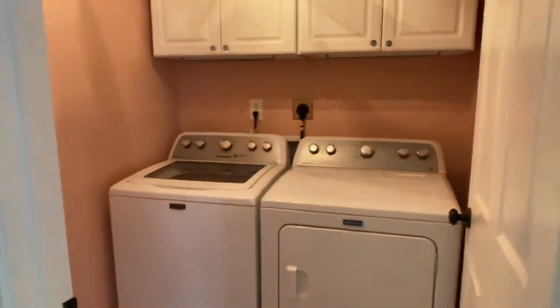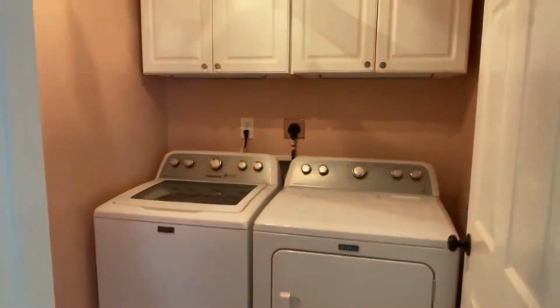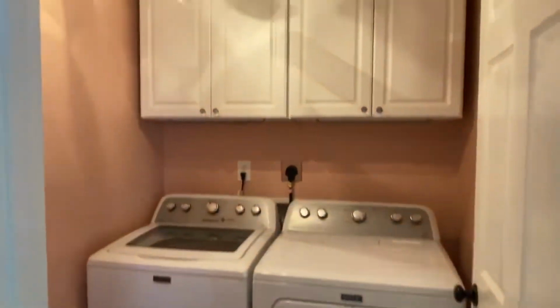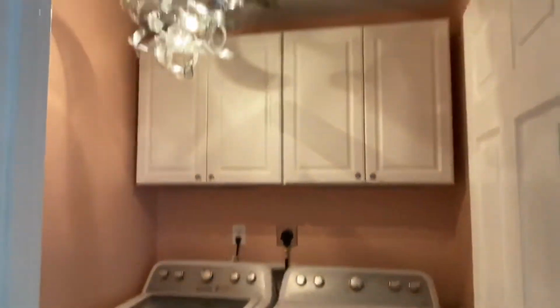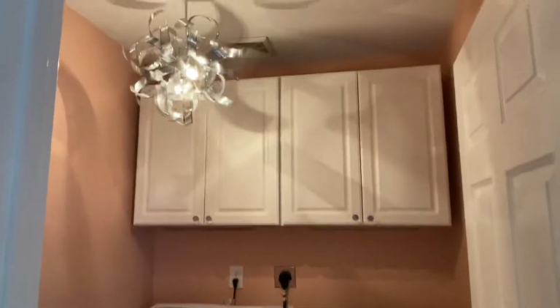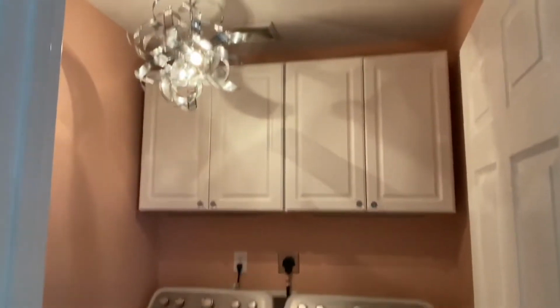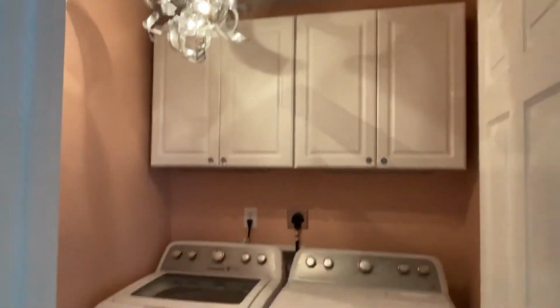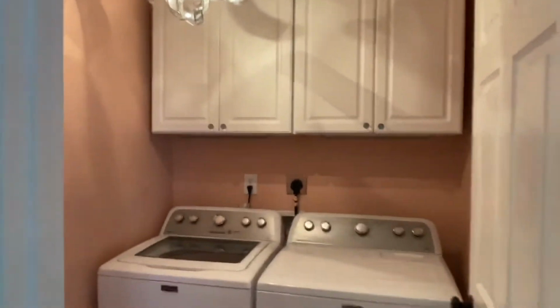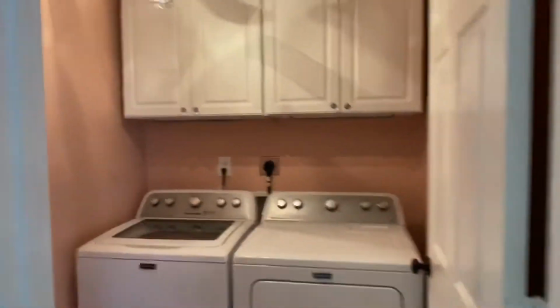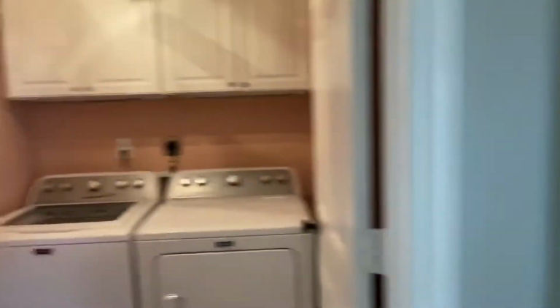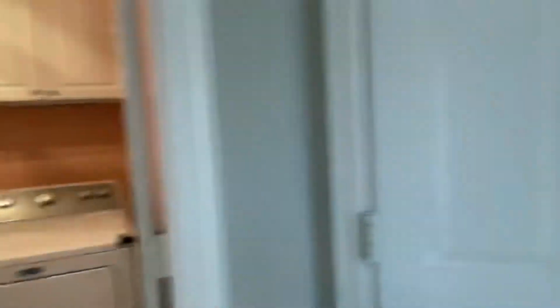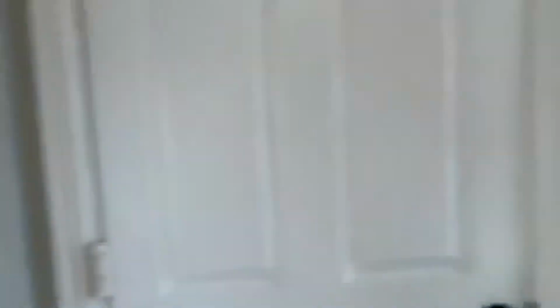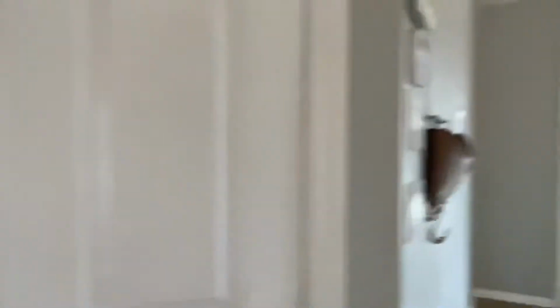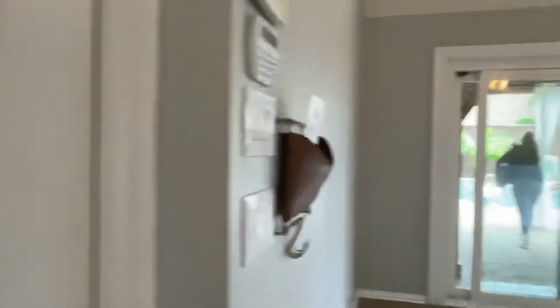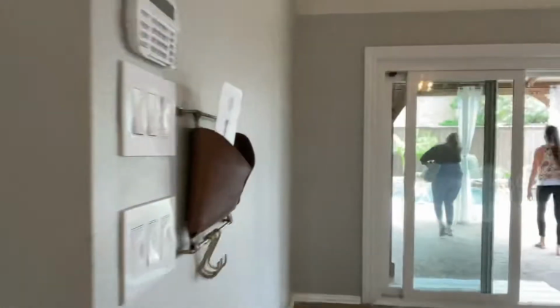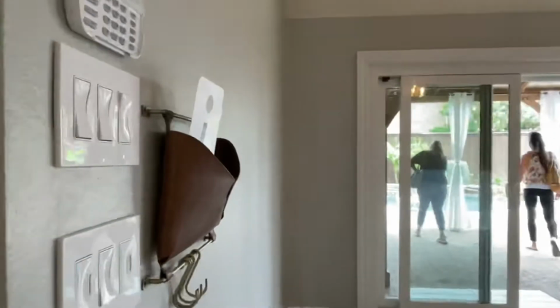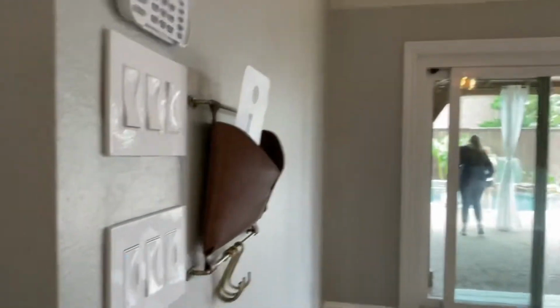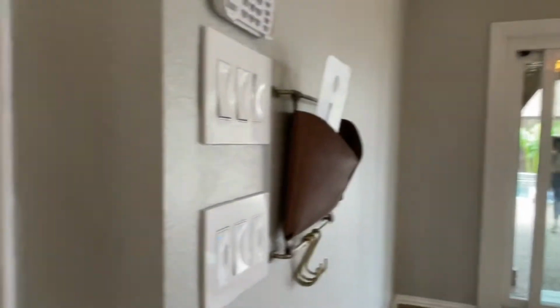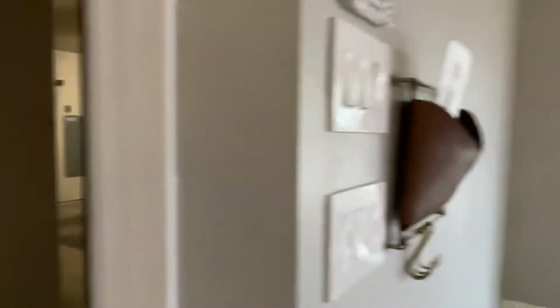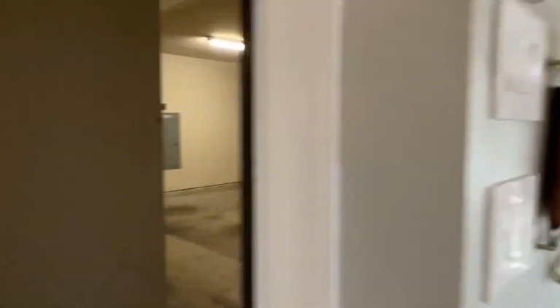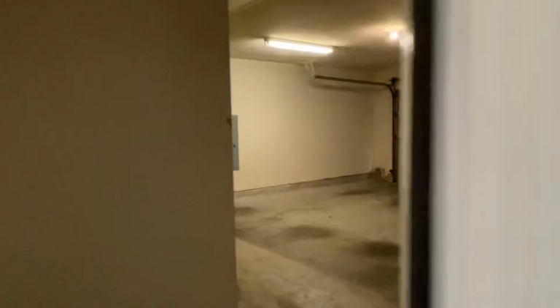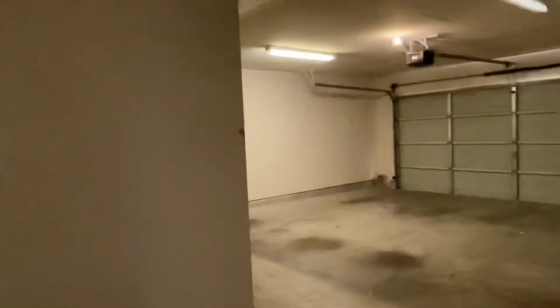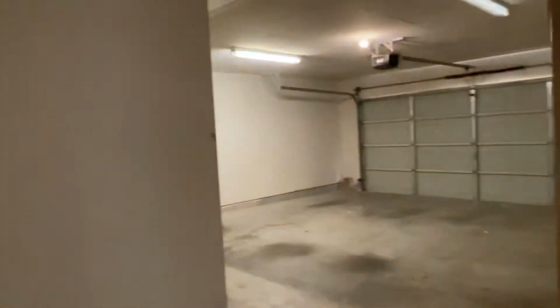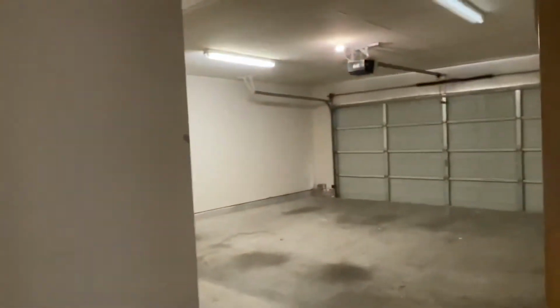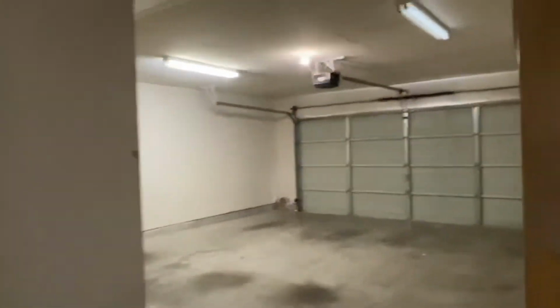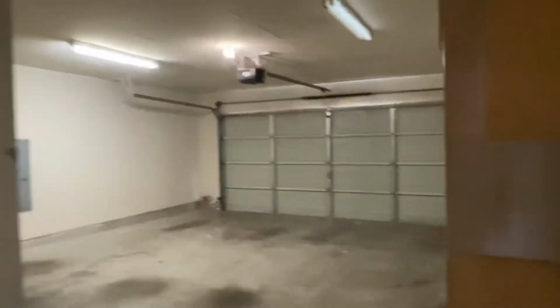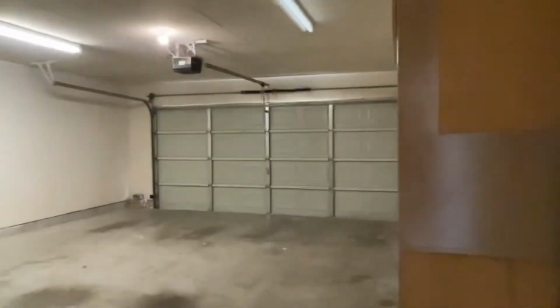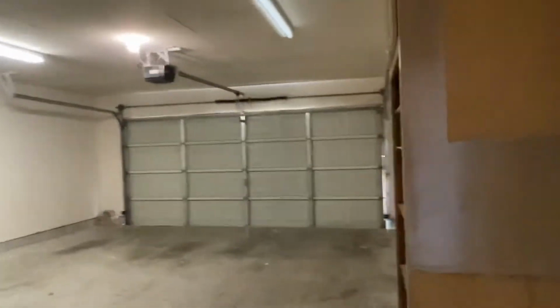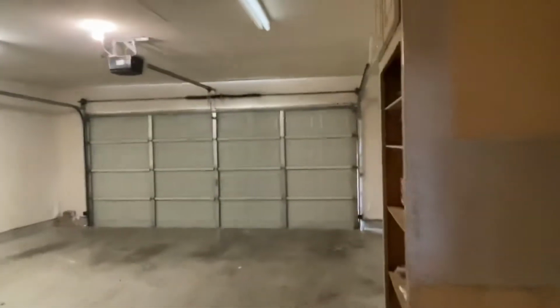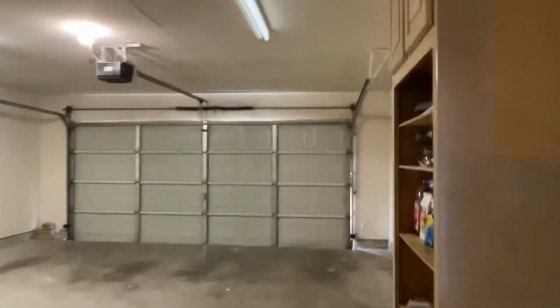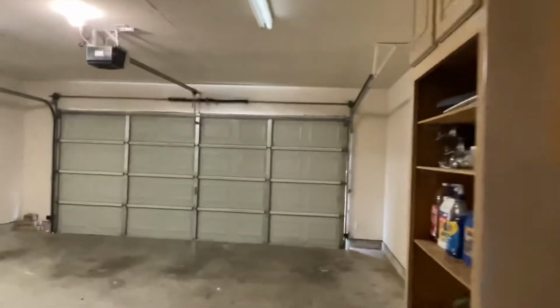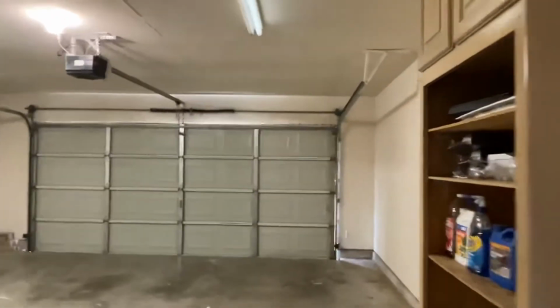Cheery laundry room with some fun lighting. Good size two-car garage.